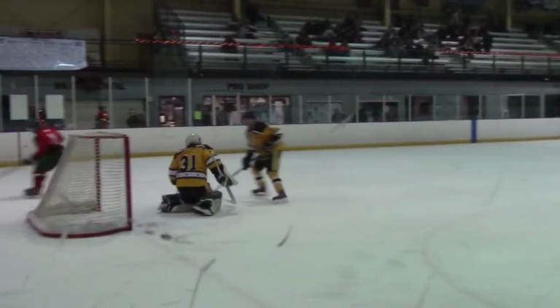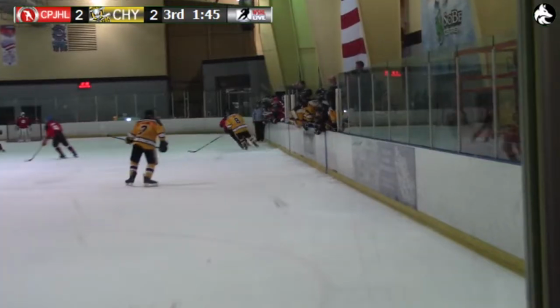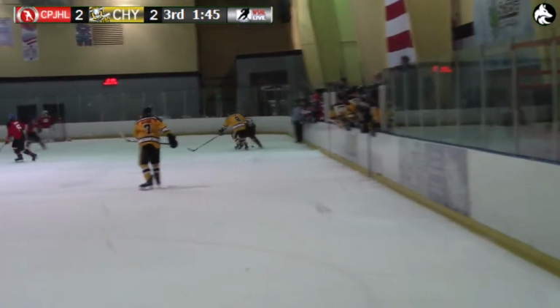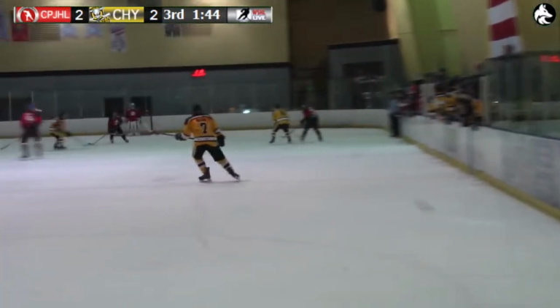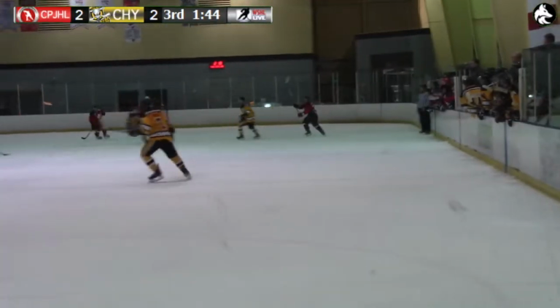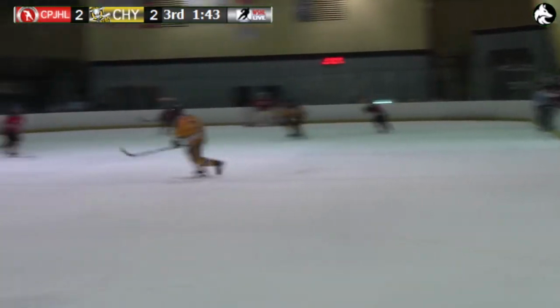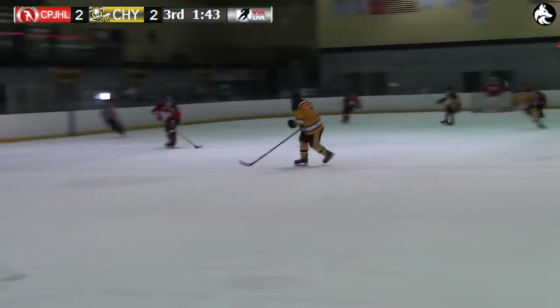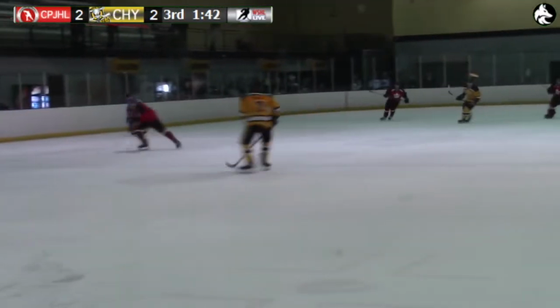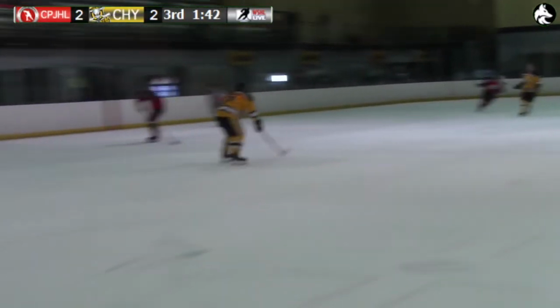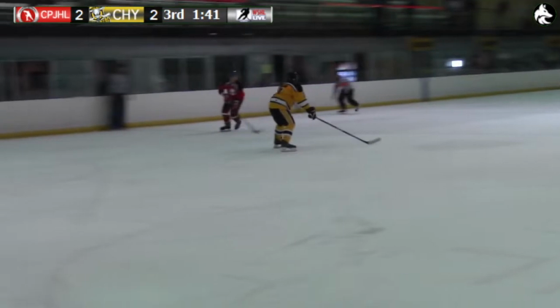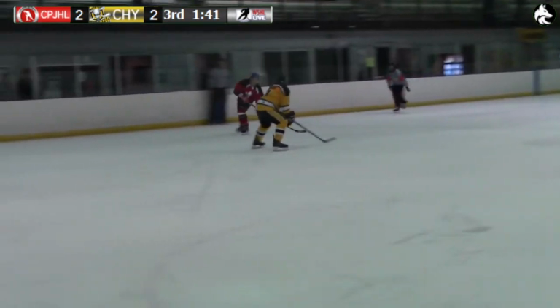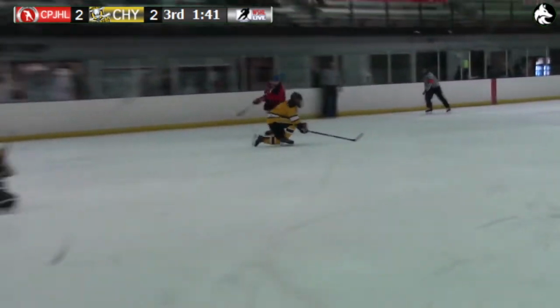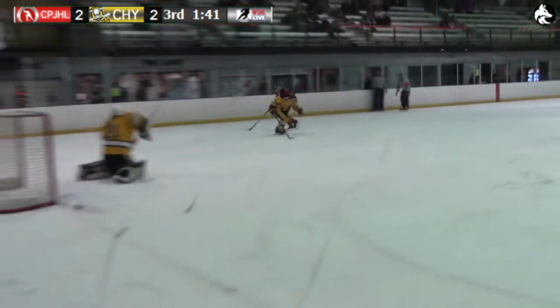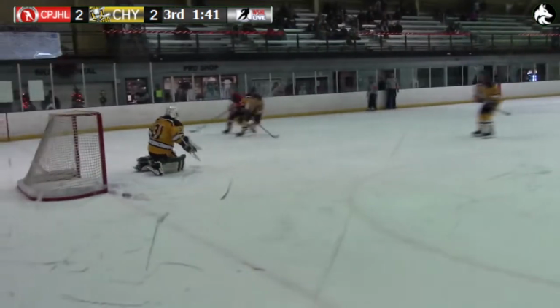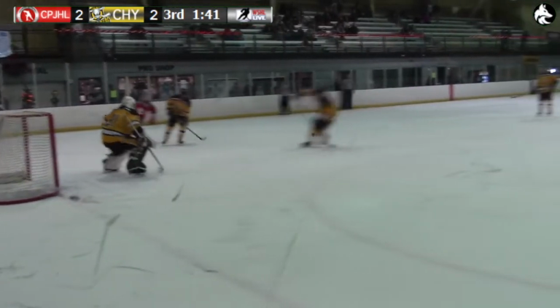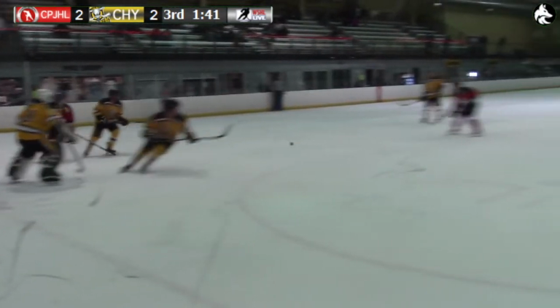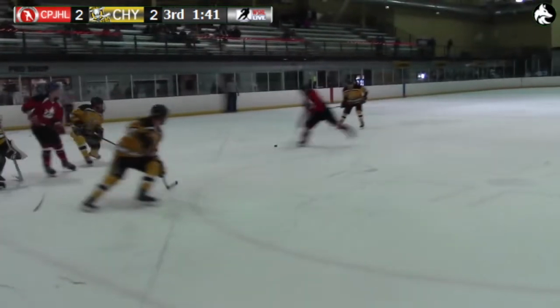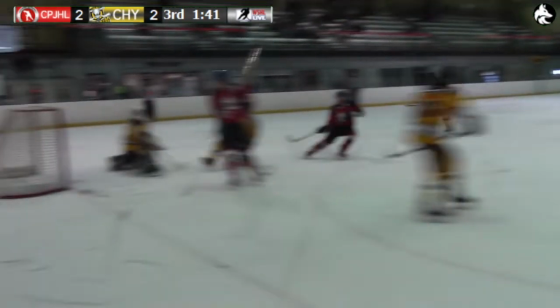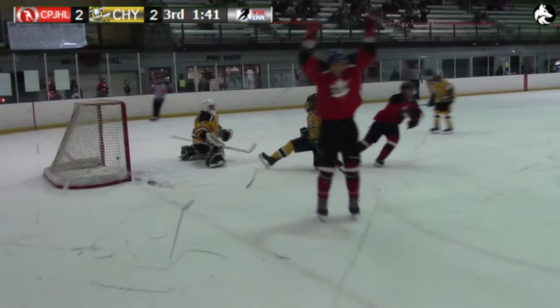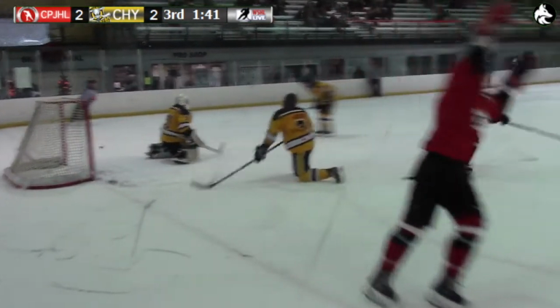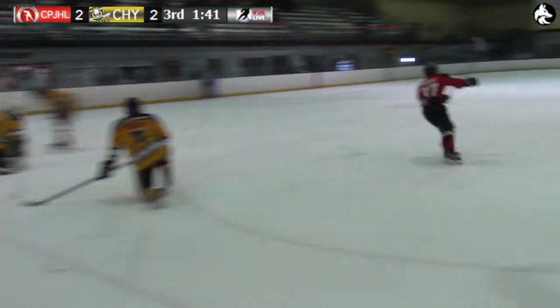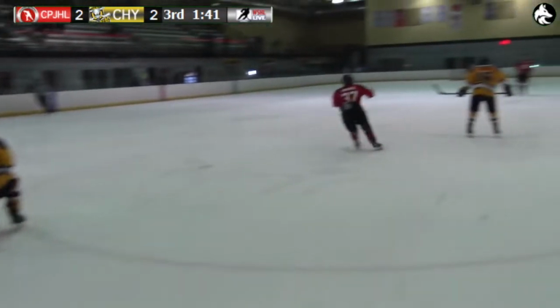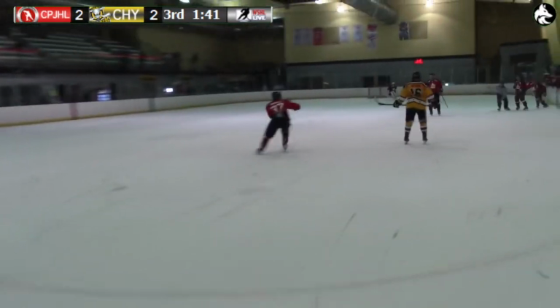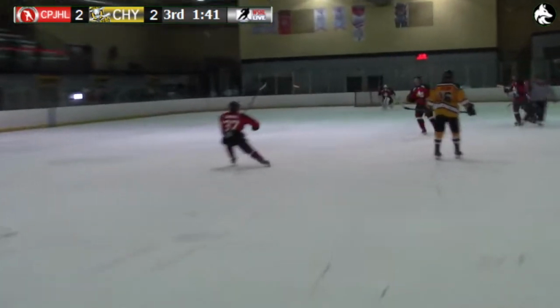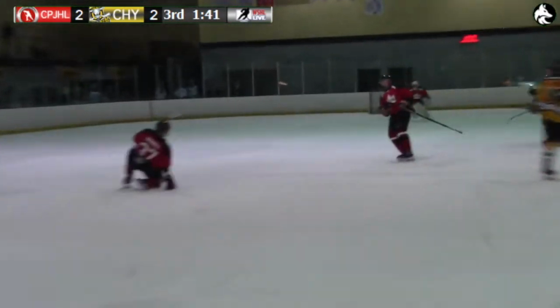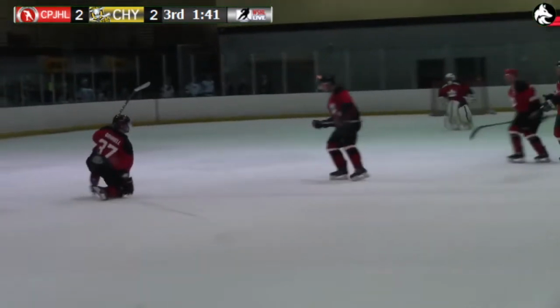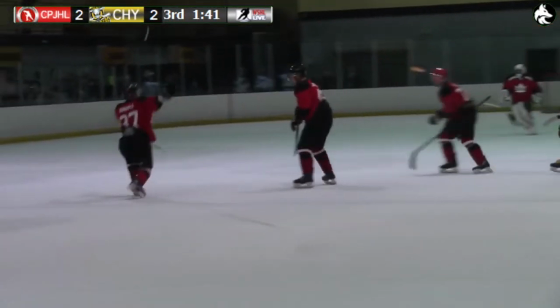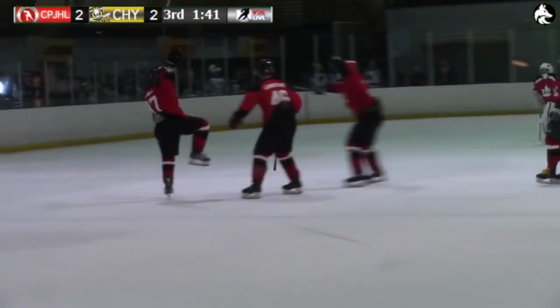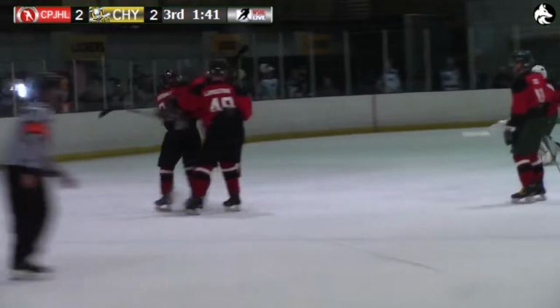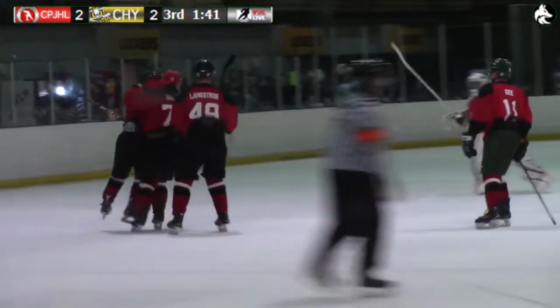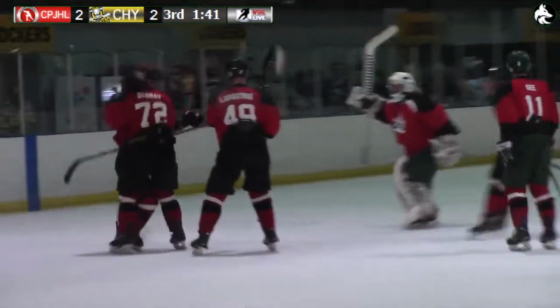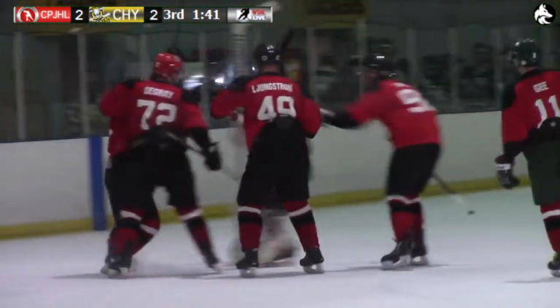The team is getting away with a lot as the officials are getting hounded by the fans. Moving back in, here they come, nice play there. Moving in the middle, shot comes on — they score. Grinnell, and the CPJHL Red Squad wins the game.